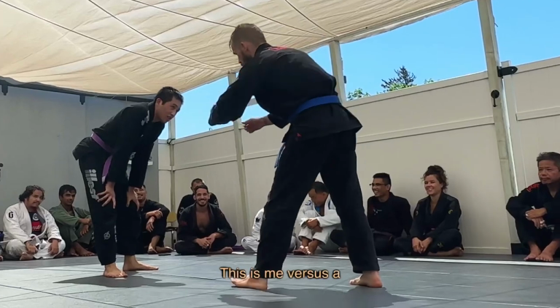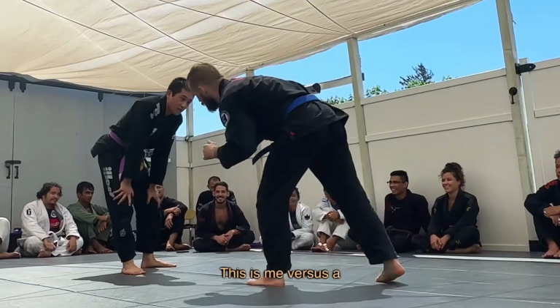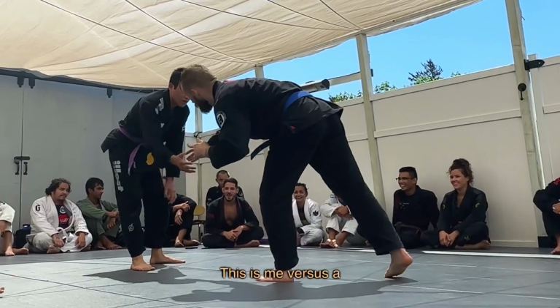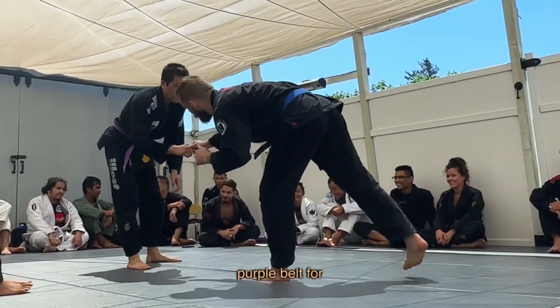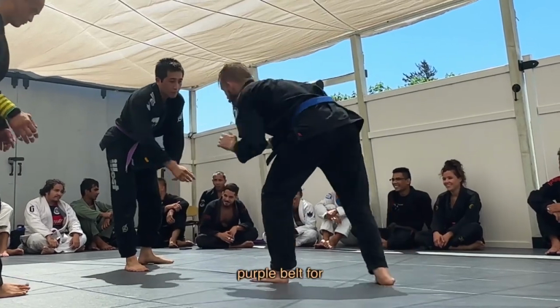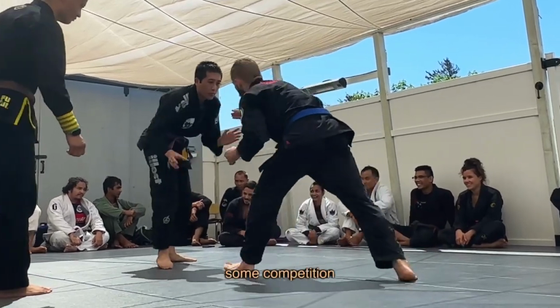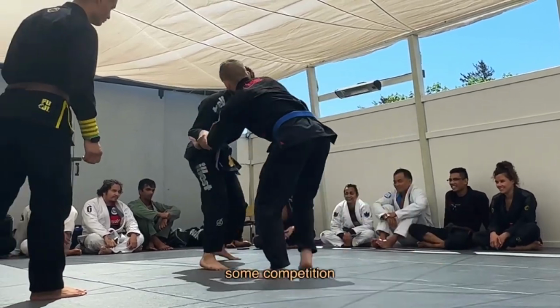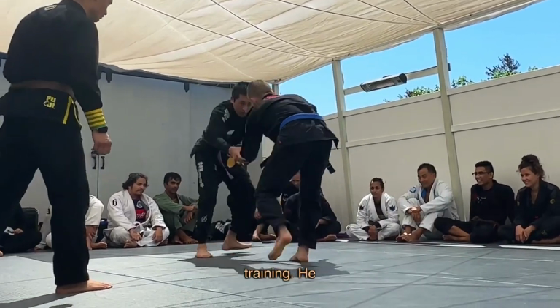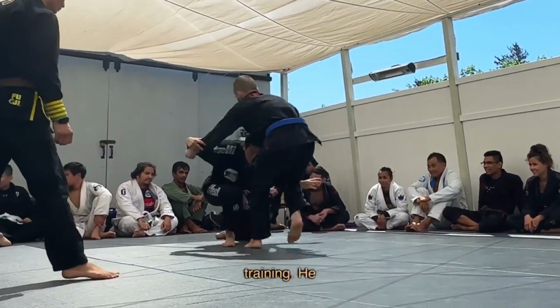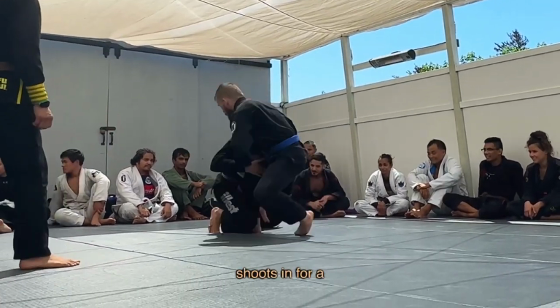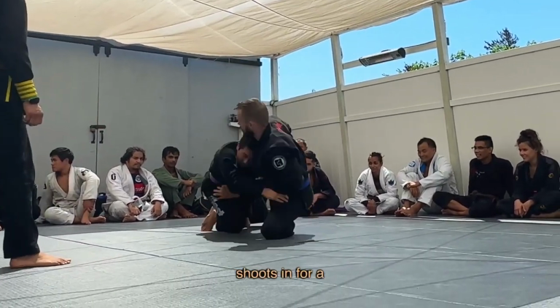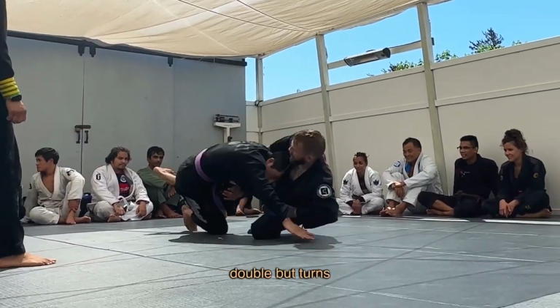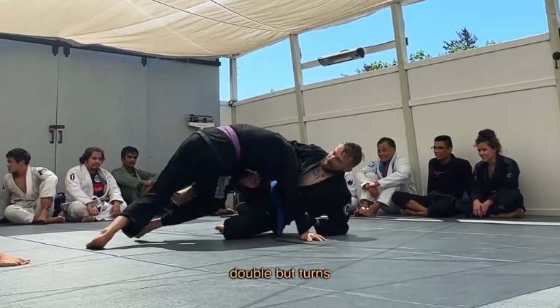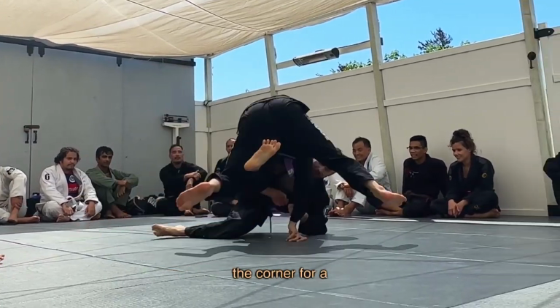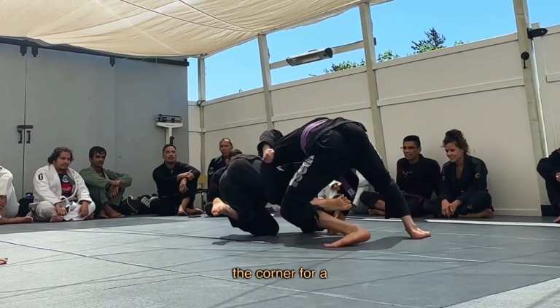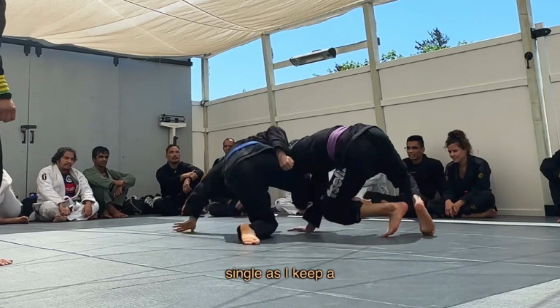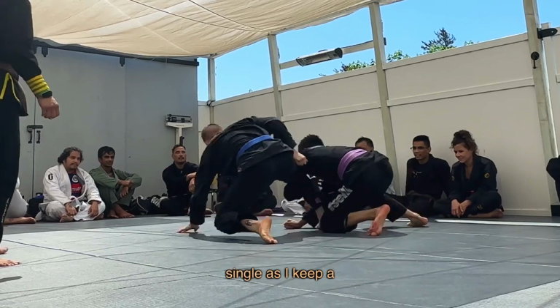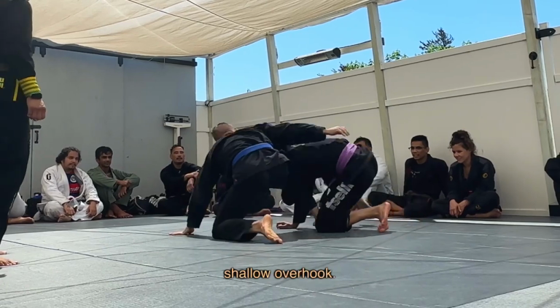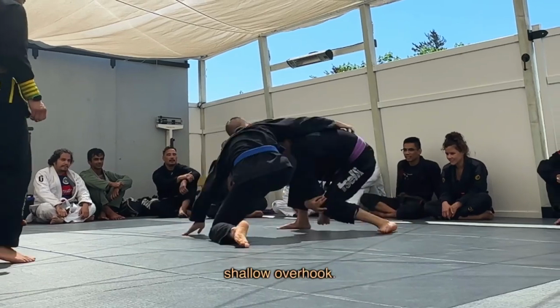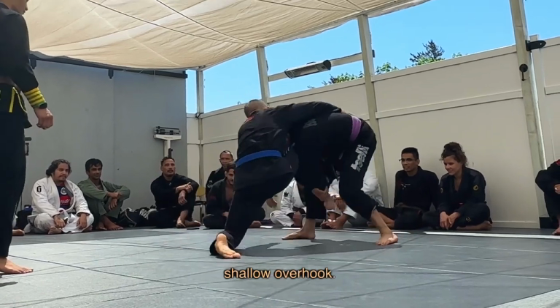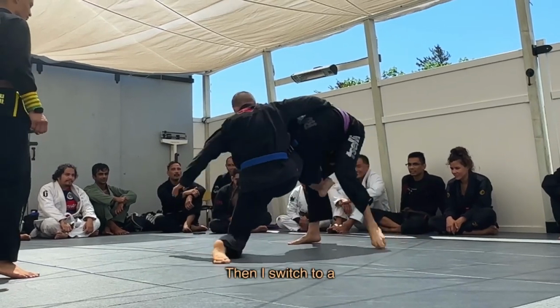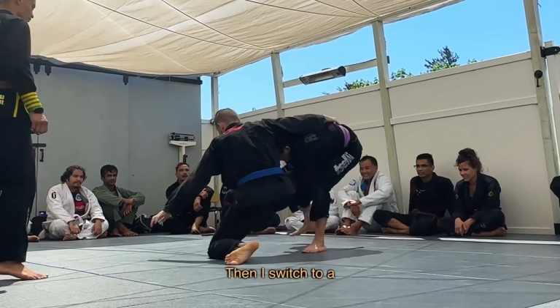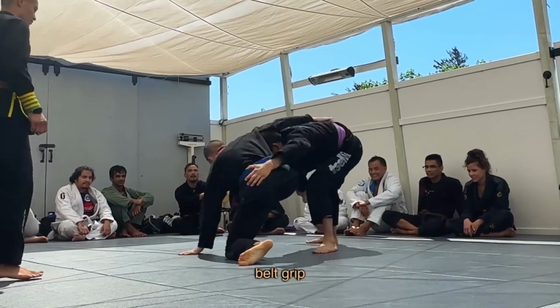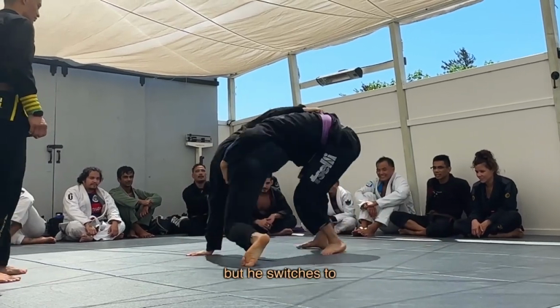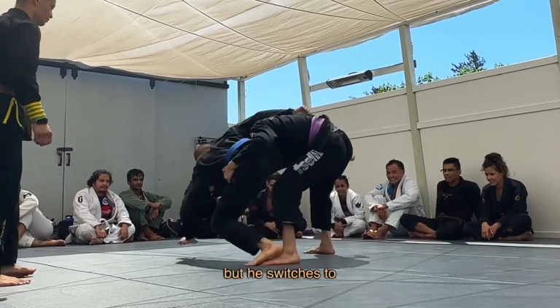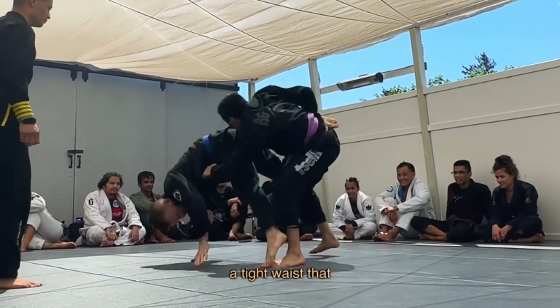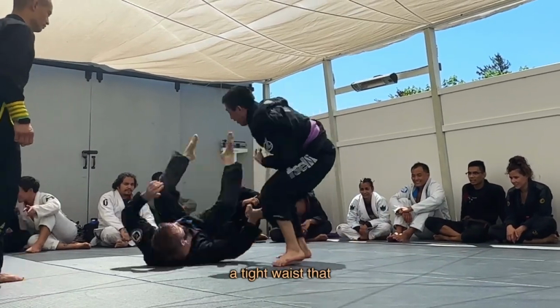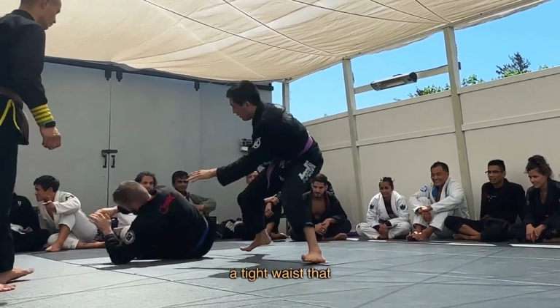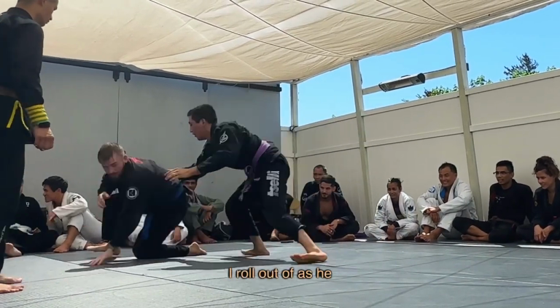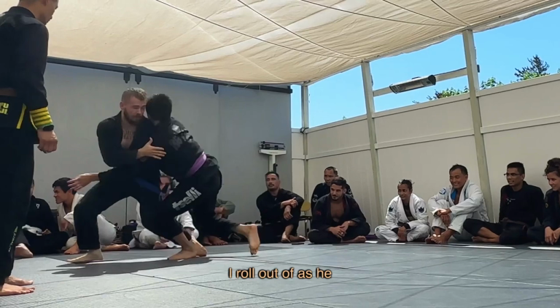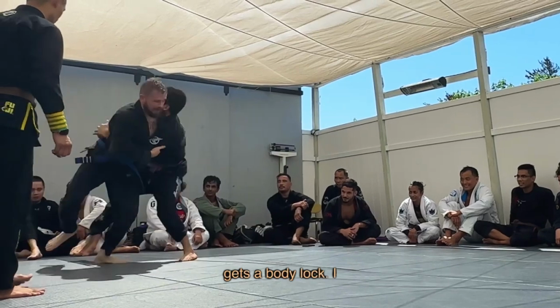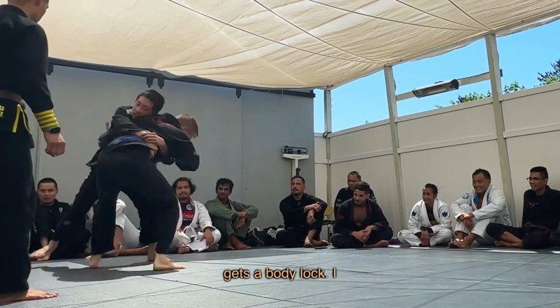This is me versus a purple belt for some competition training. He shoots in for a double but turns the corner for a single as I keep a shallow overhook. I switch to a belt grip but he switches to a tight waist that I roll out of as he gets a body lock.